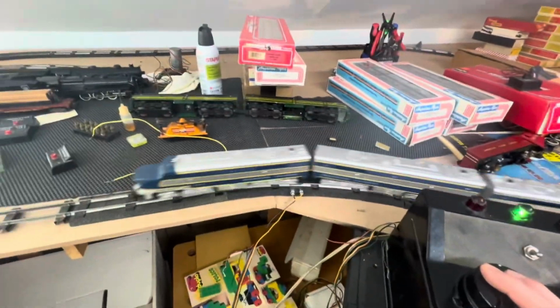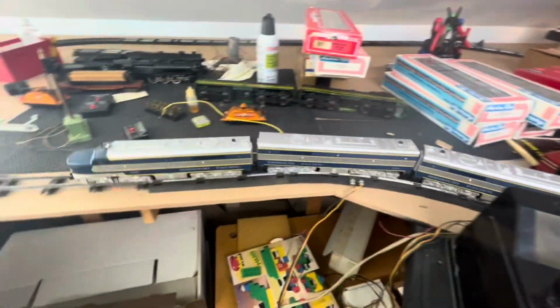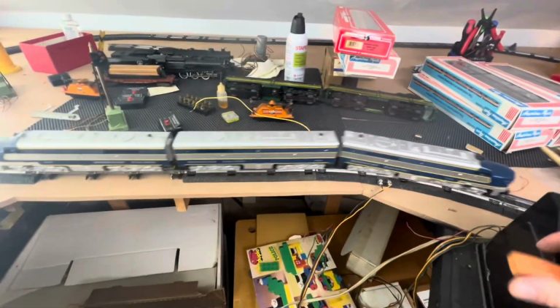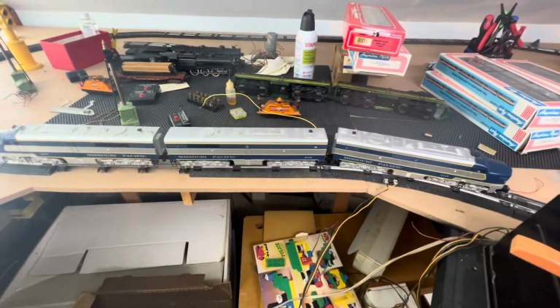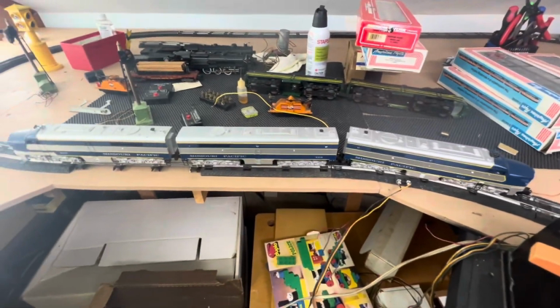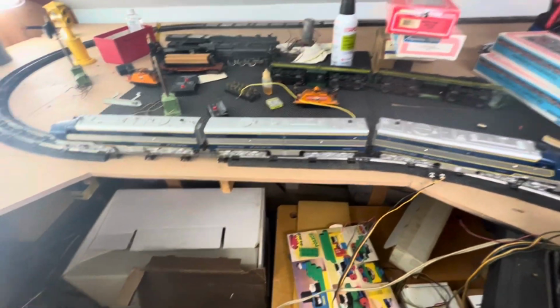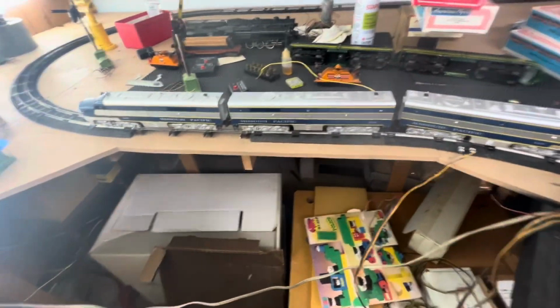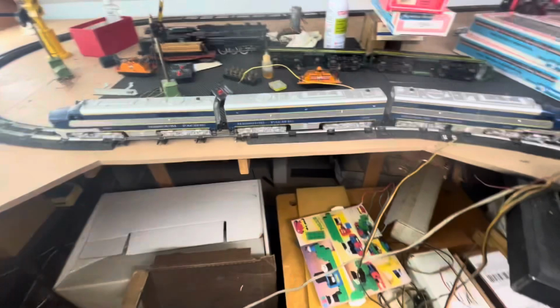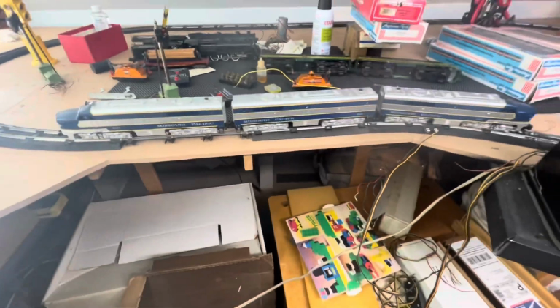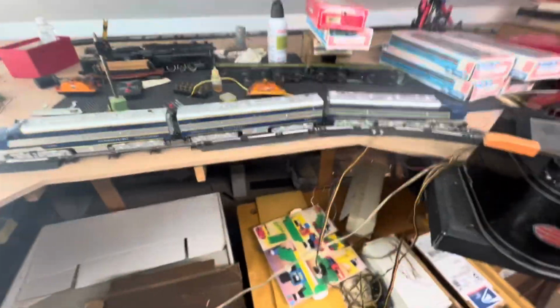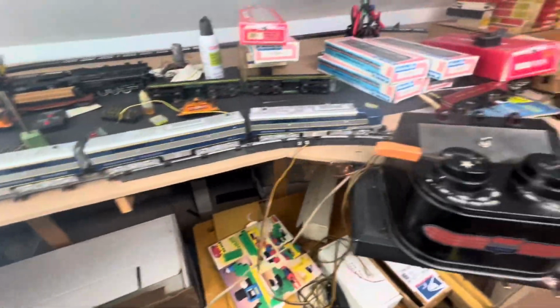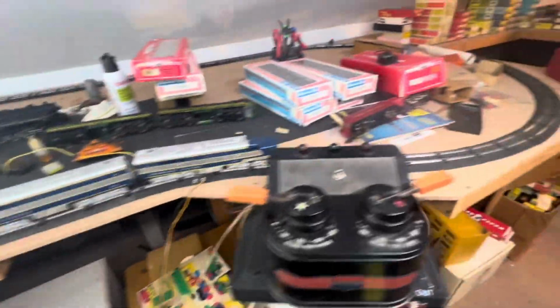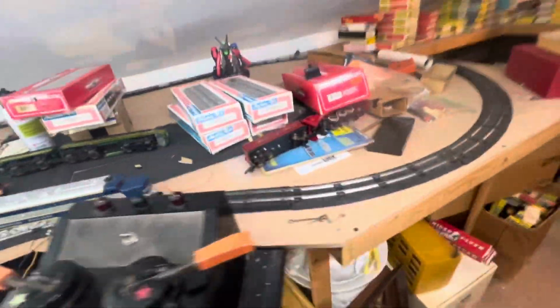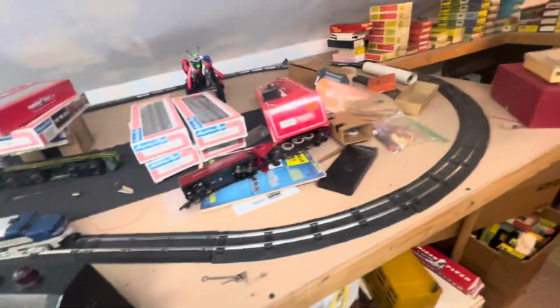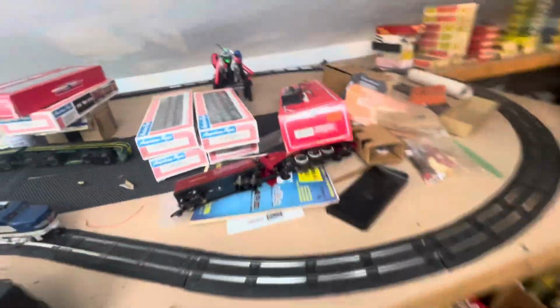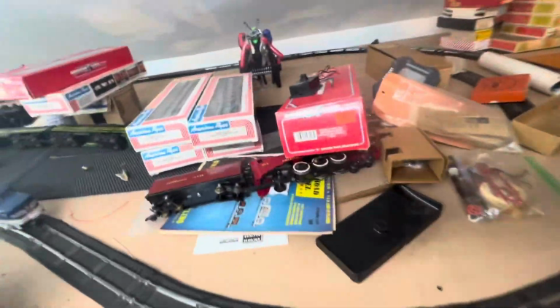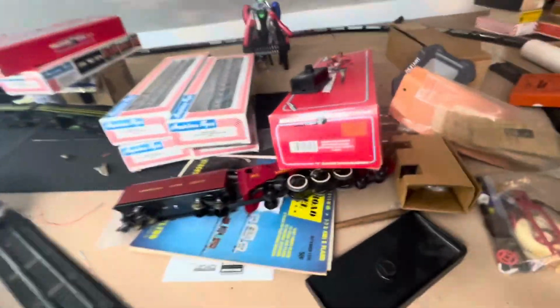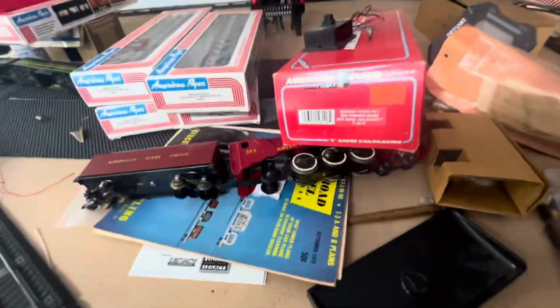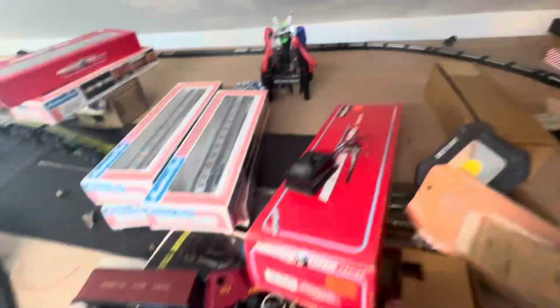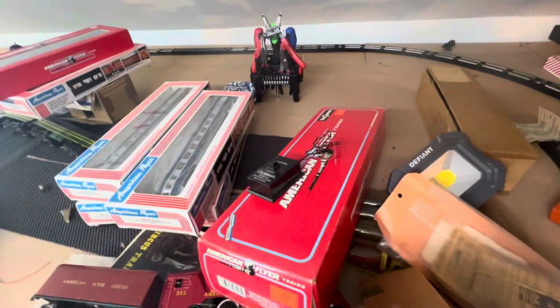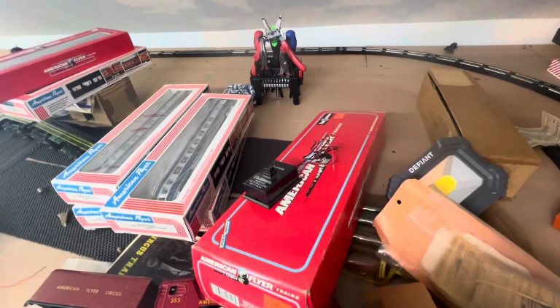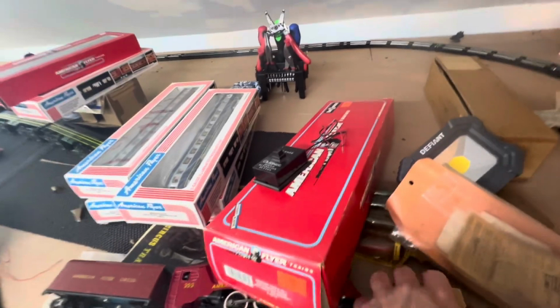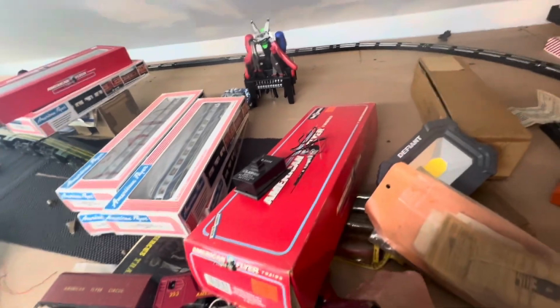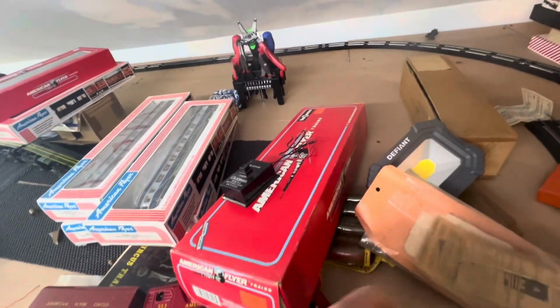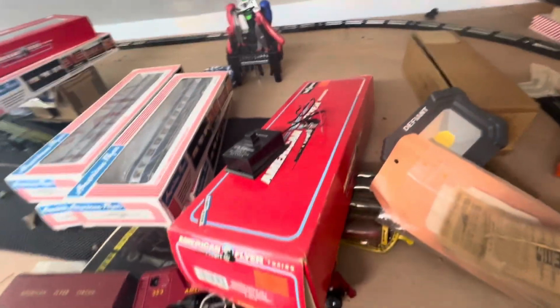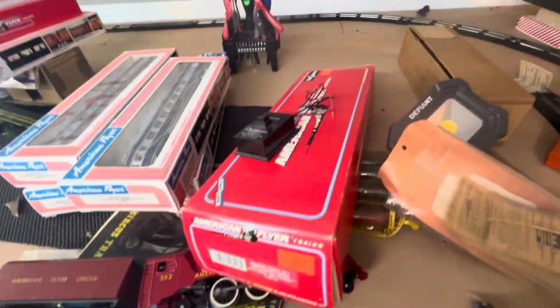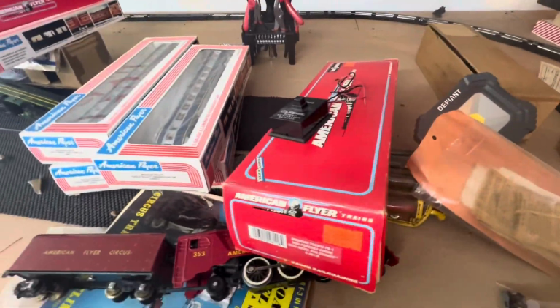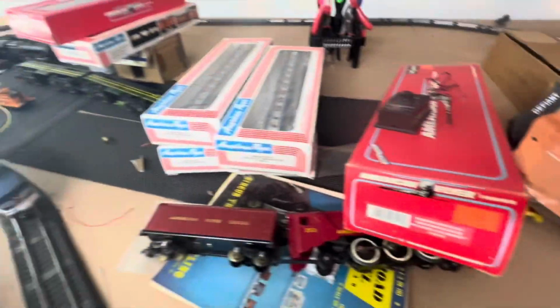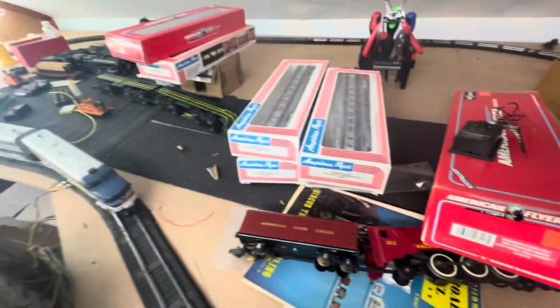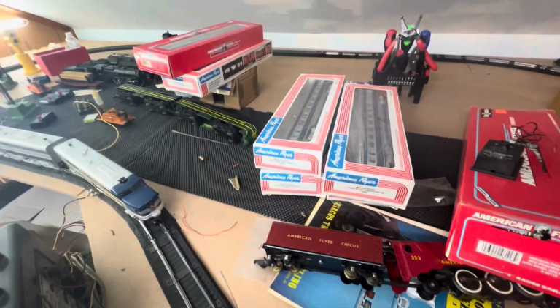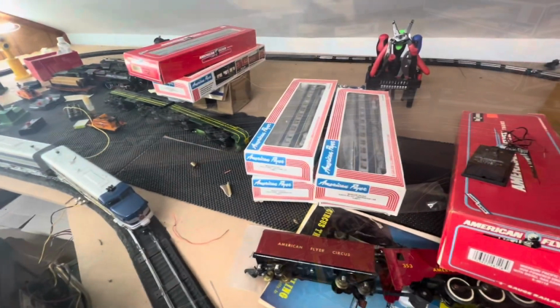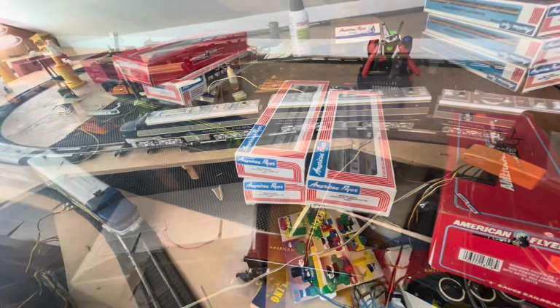So there you have it — Missouri Pacific complete running passenger set with the B unit and the button. So there you have it.